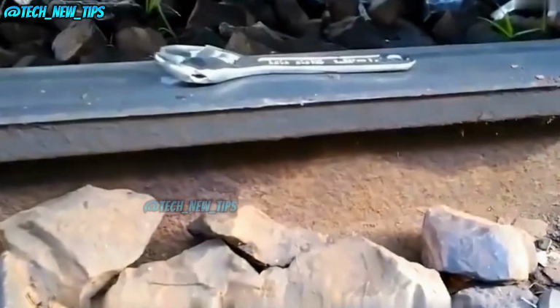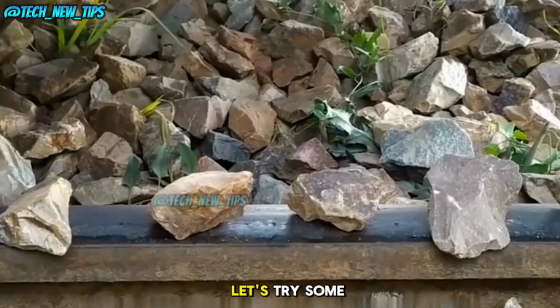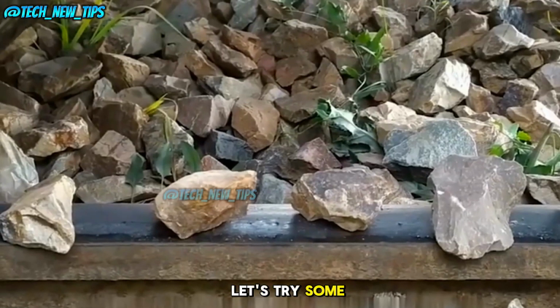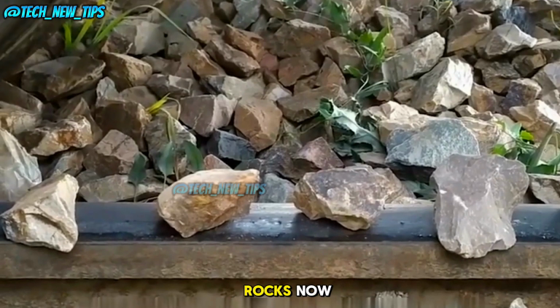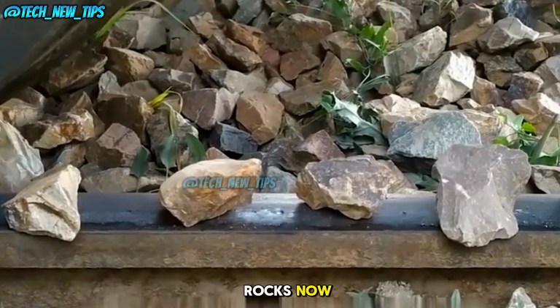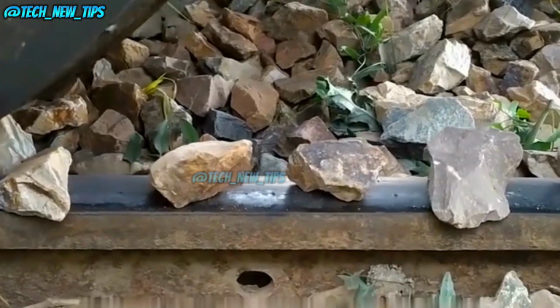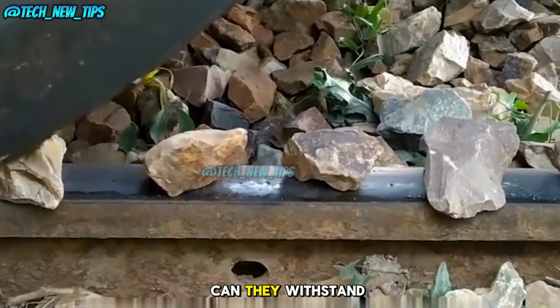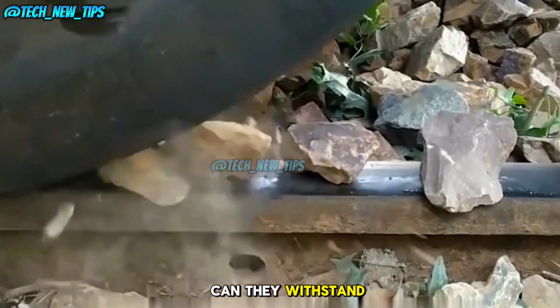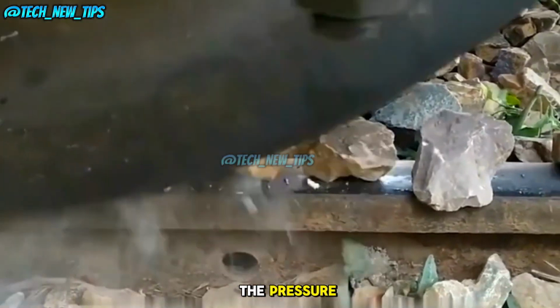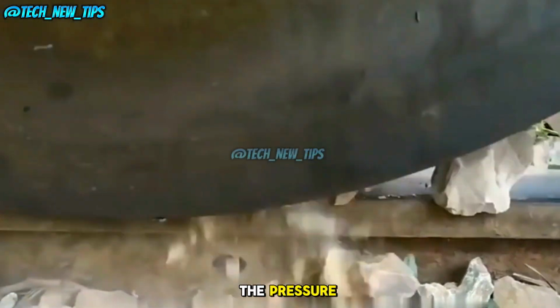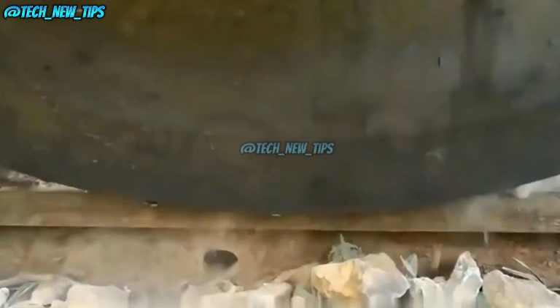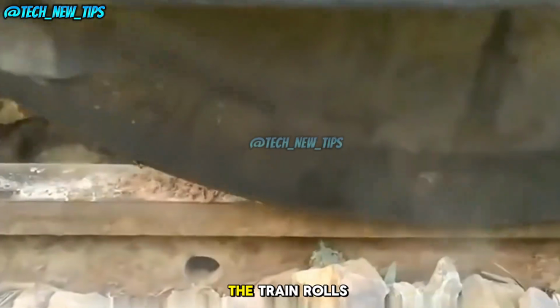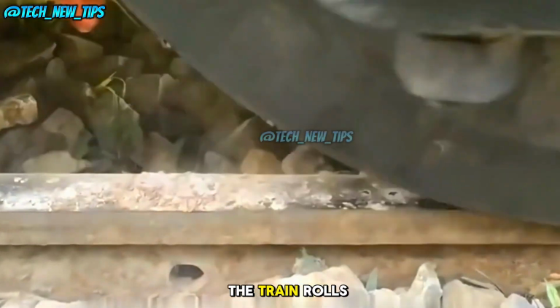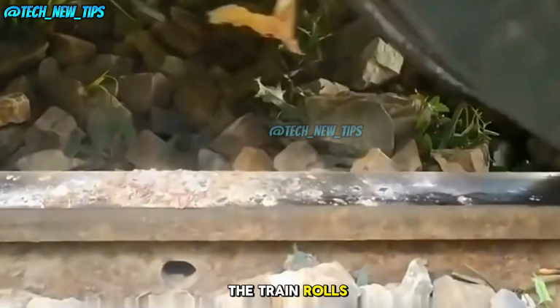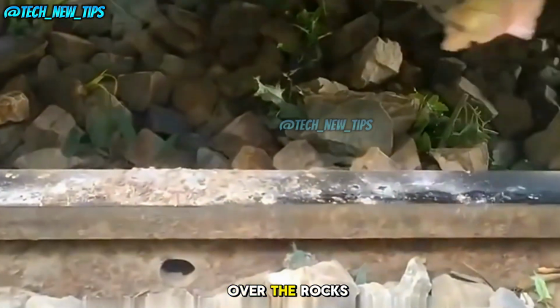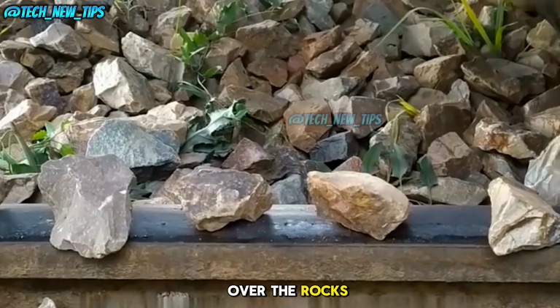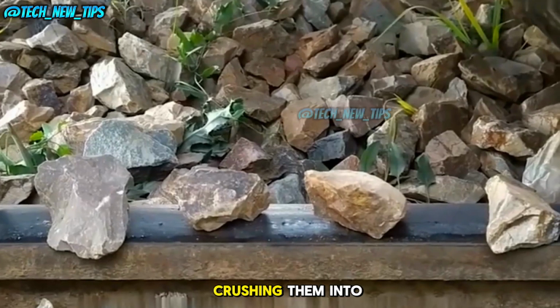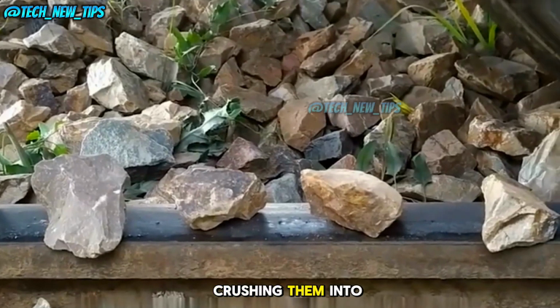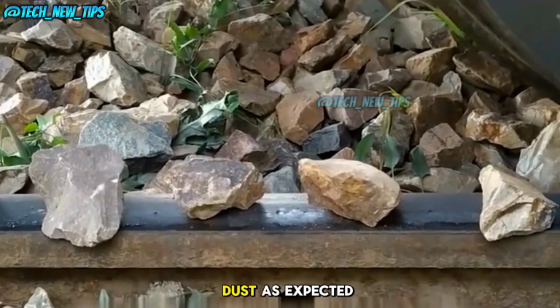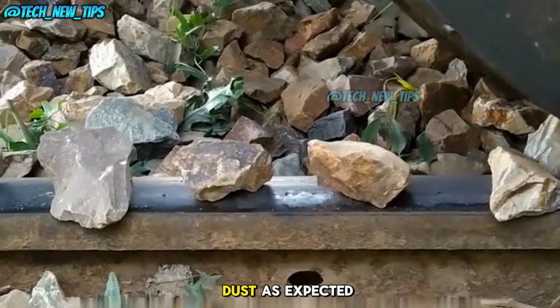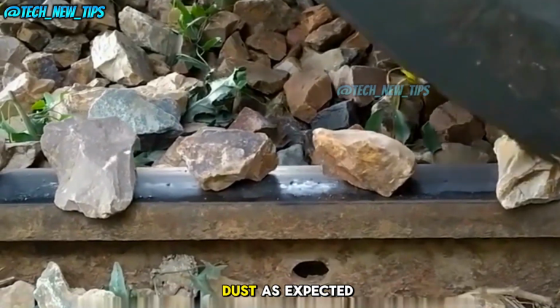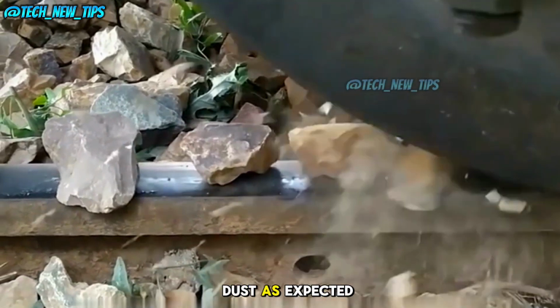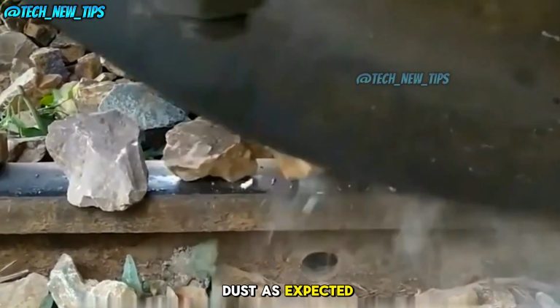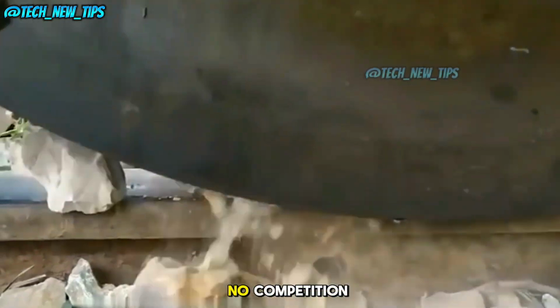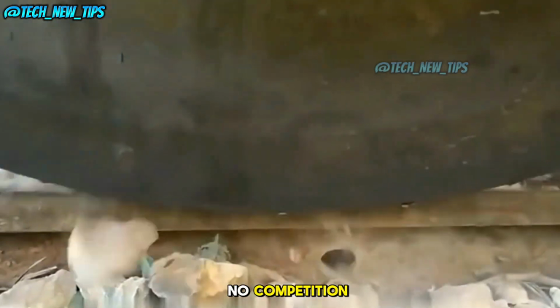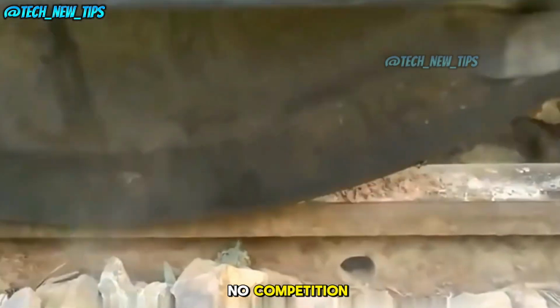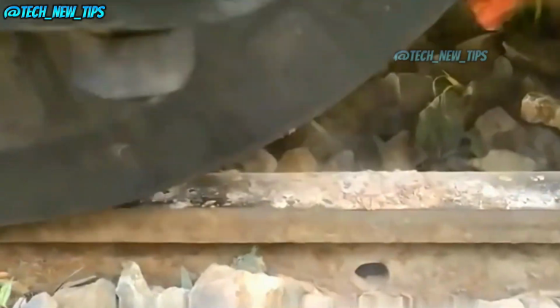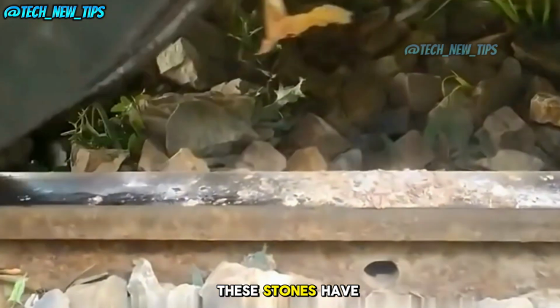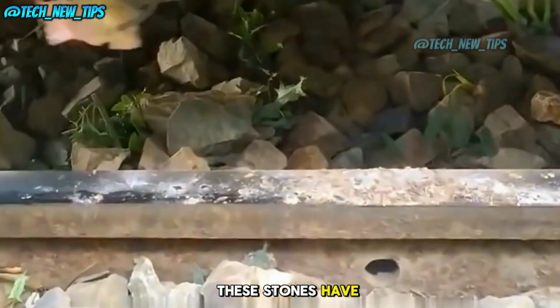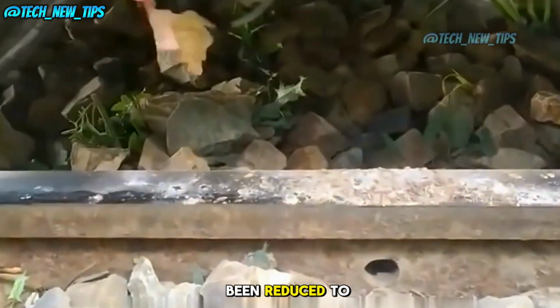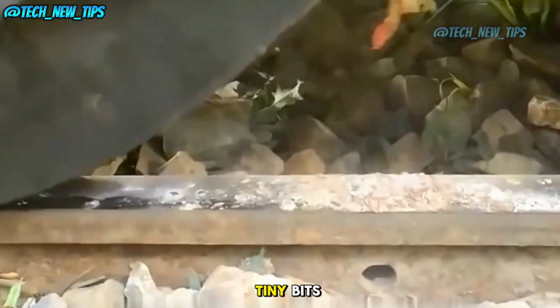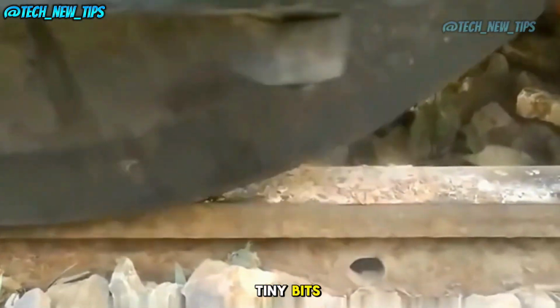Let's try some rocks now. Can they withstand the pressure? The train rolls over the rocks, crushing them into dust. As expected, no competition — these stones have been reduced to tiny bits.